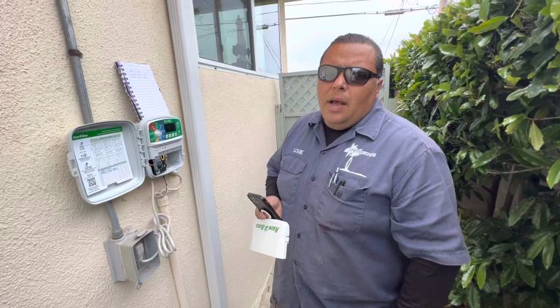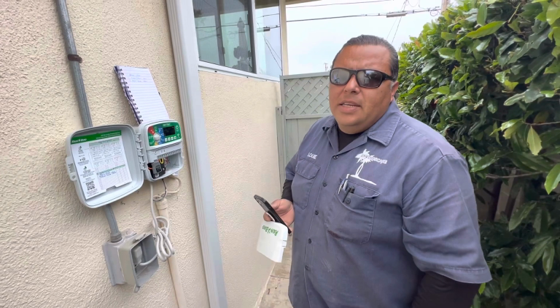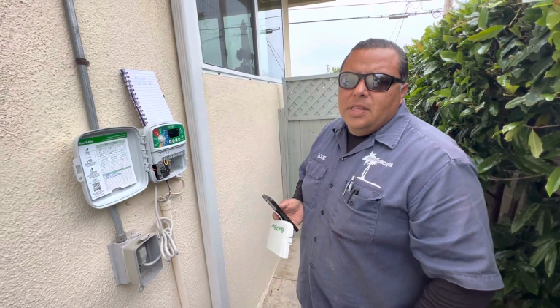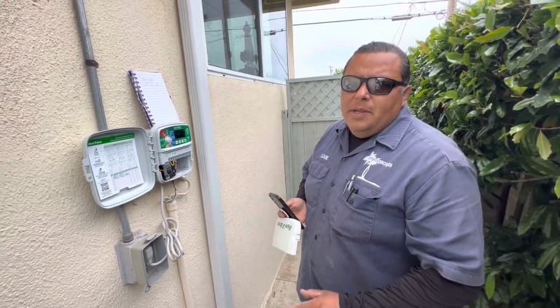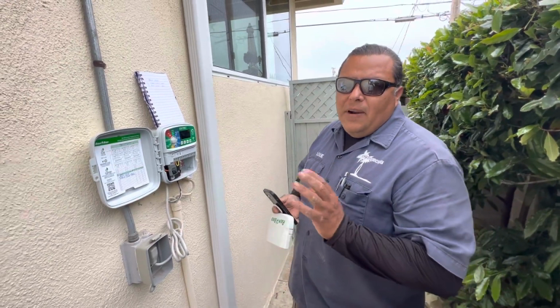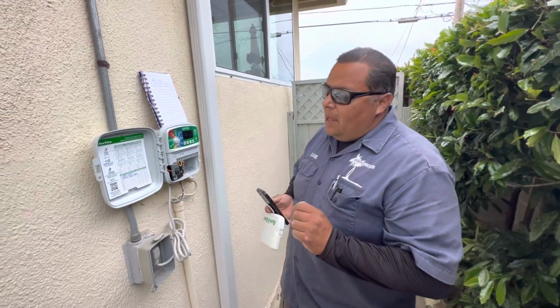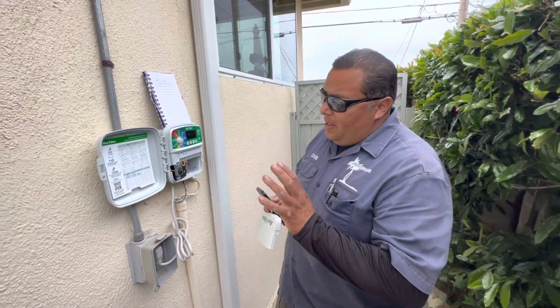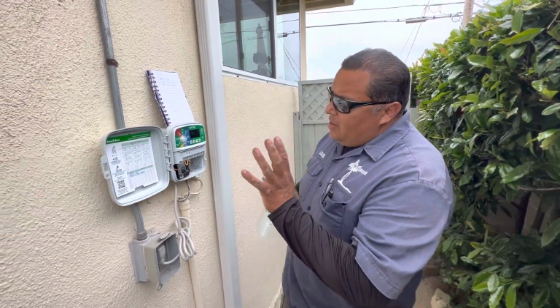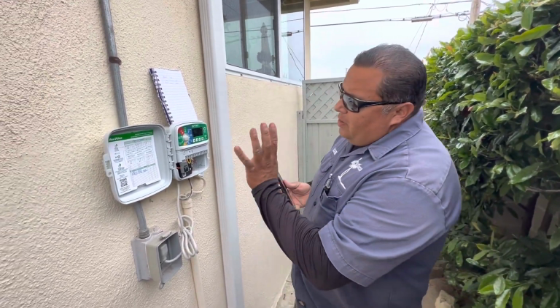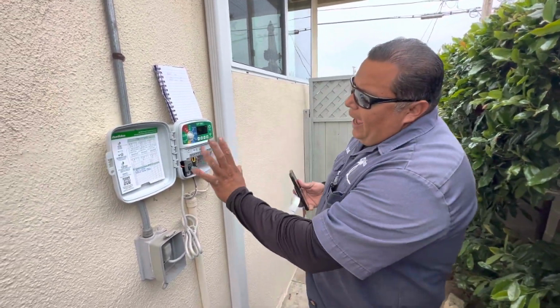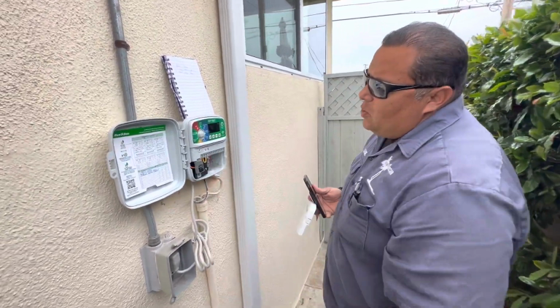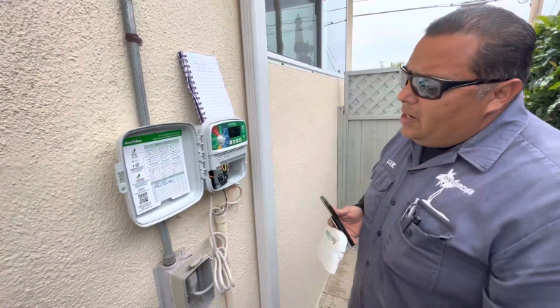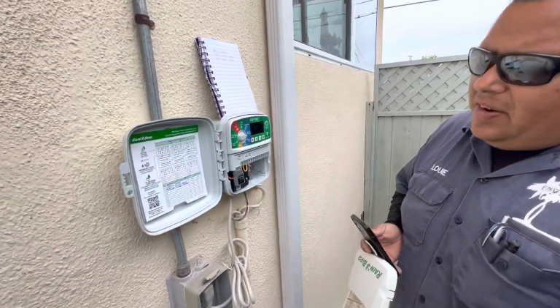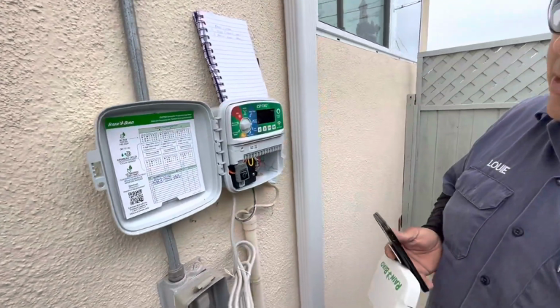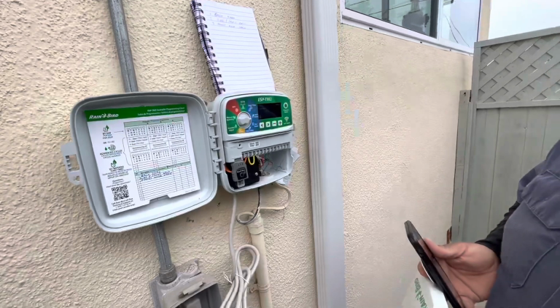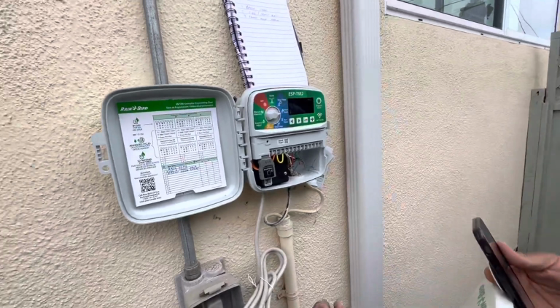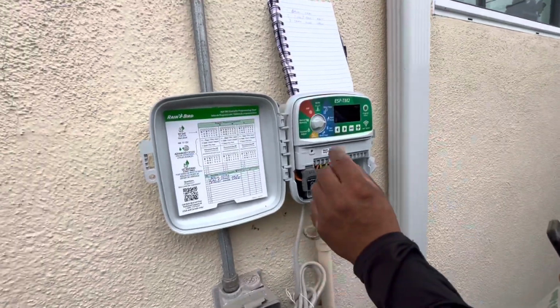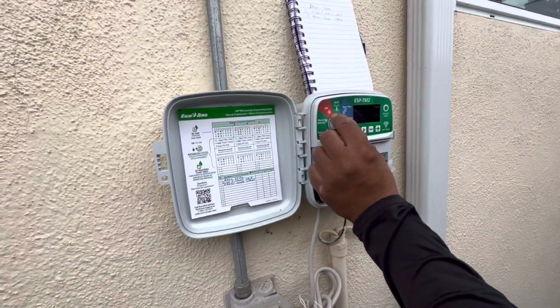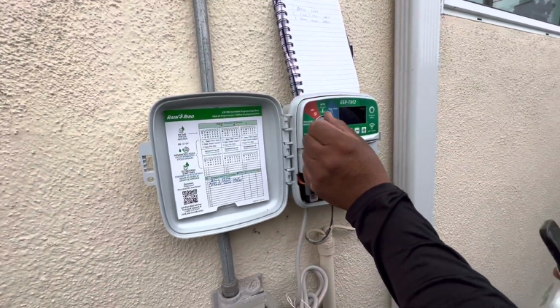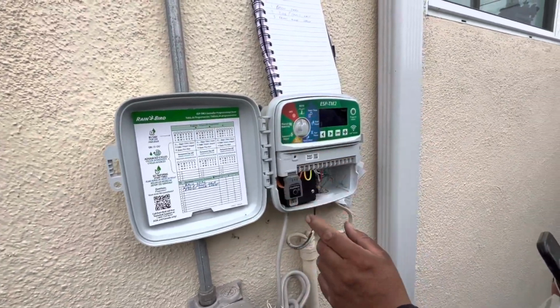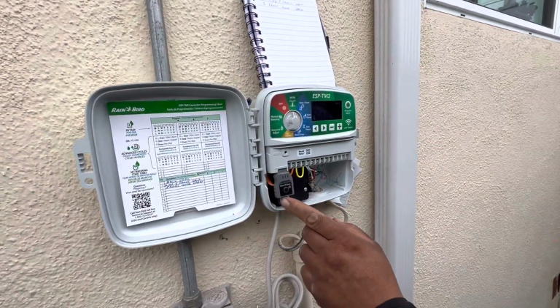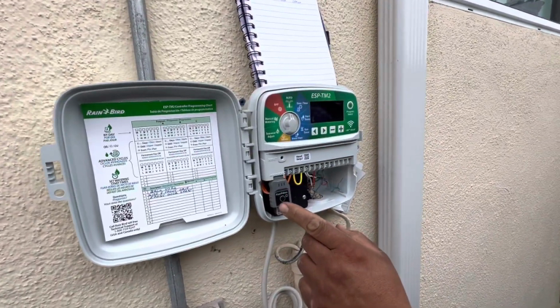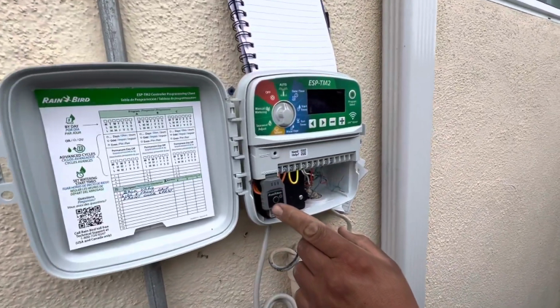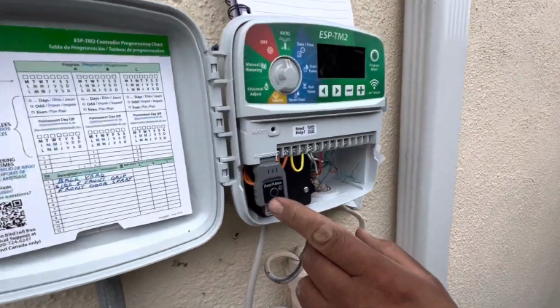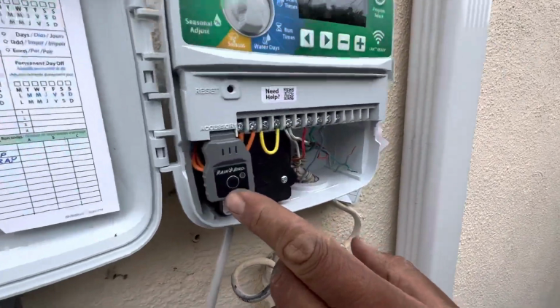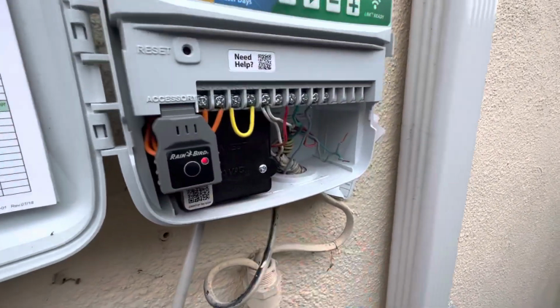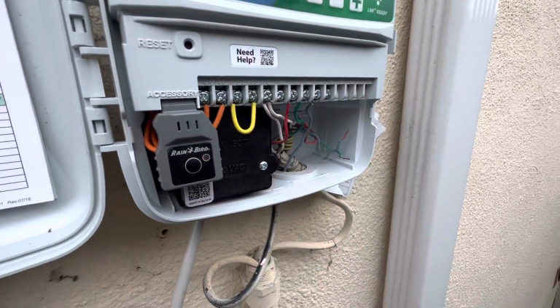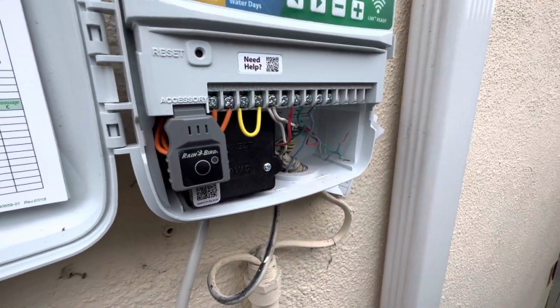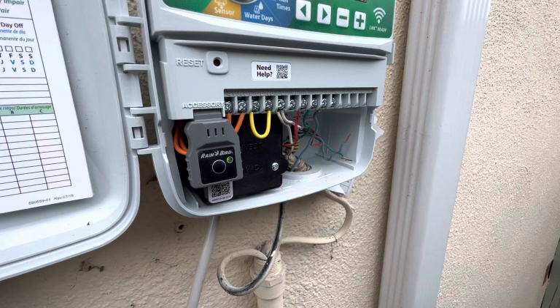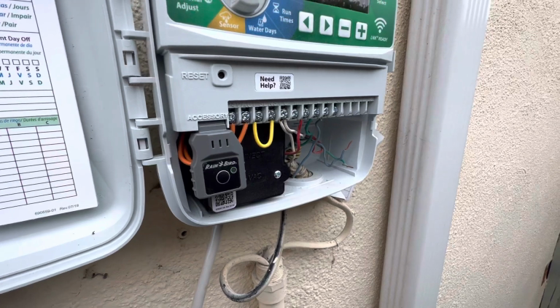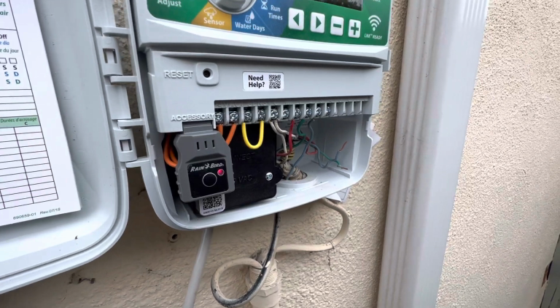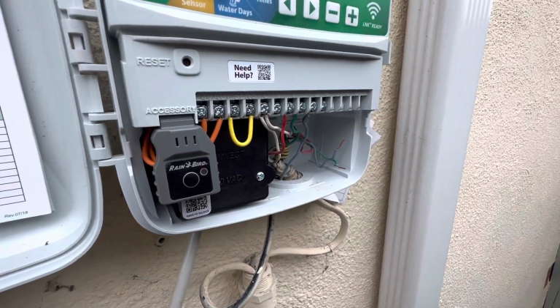How are you doing? Louie Camino with Enviroscape LA. So we're here at the outdoor irrigation timer. We do have a Wi-Fi module installed. You notice it's blinking green and red.